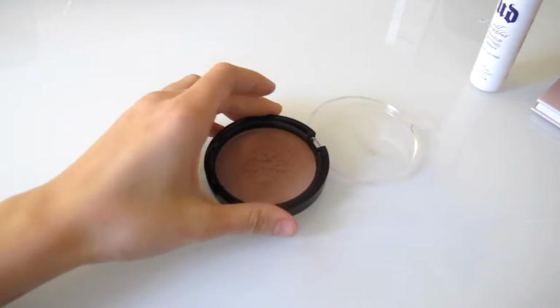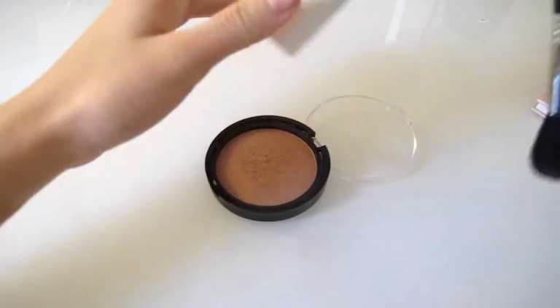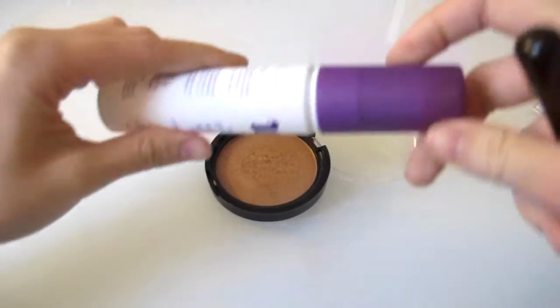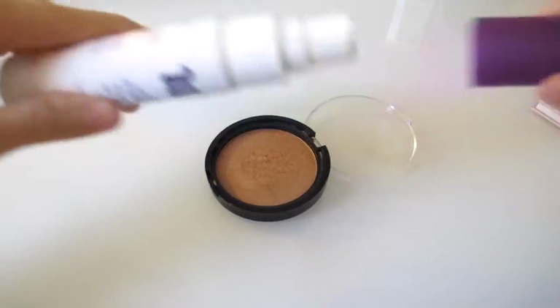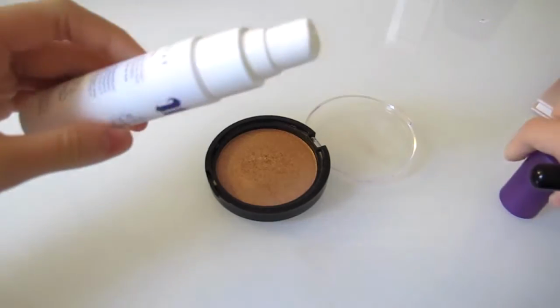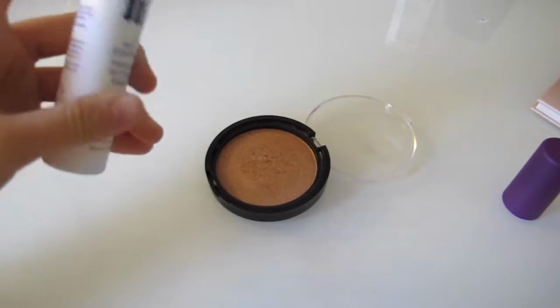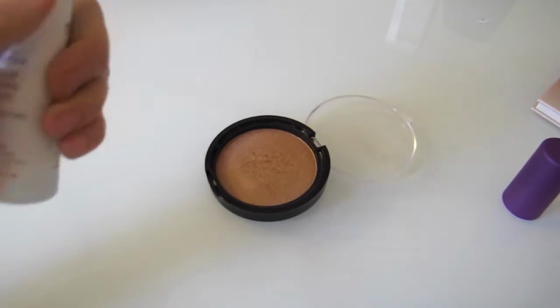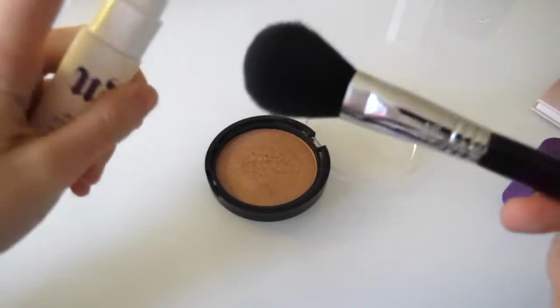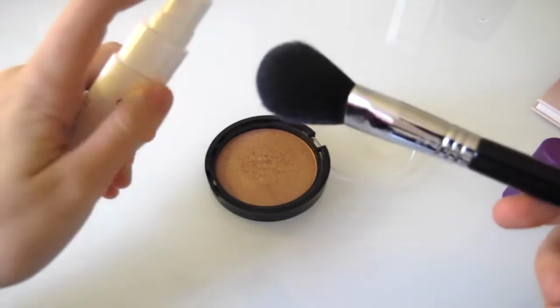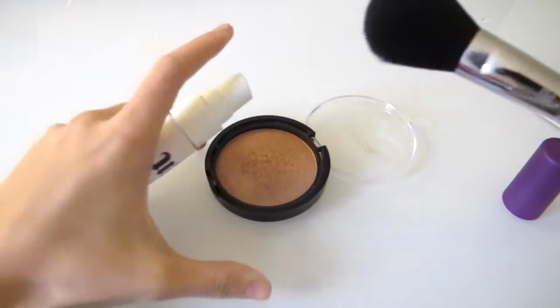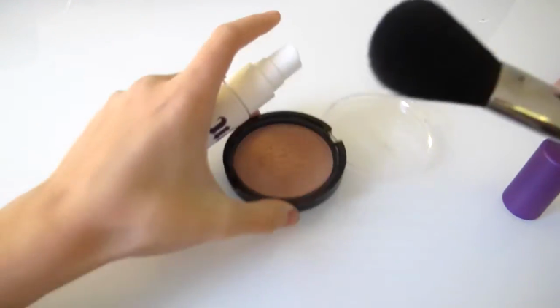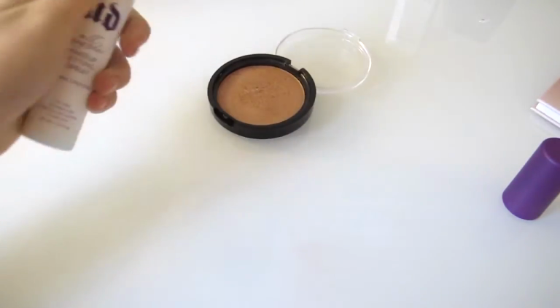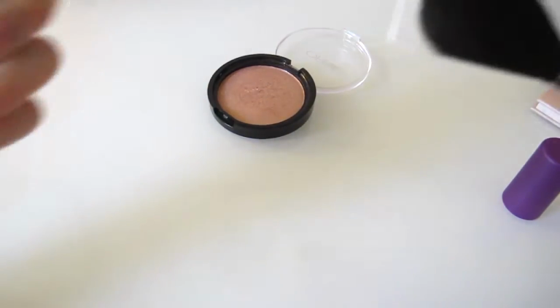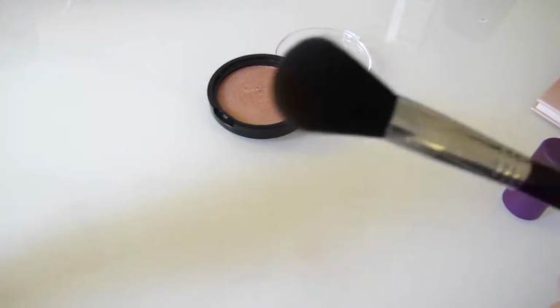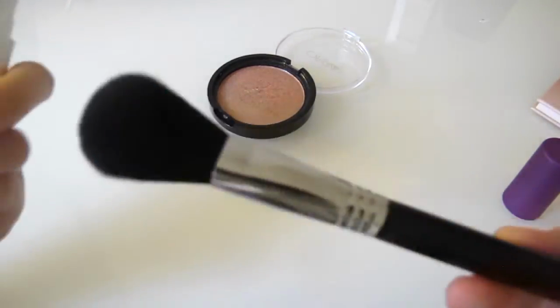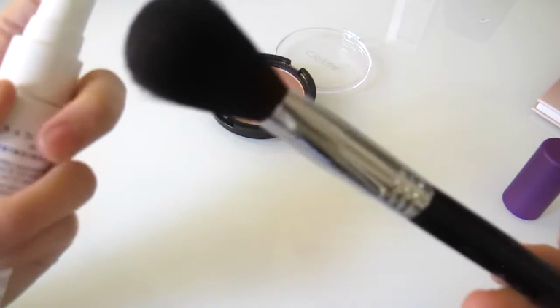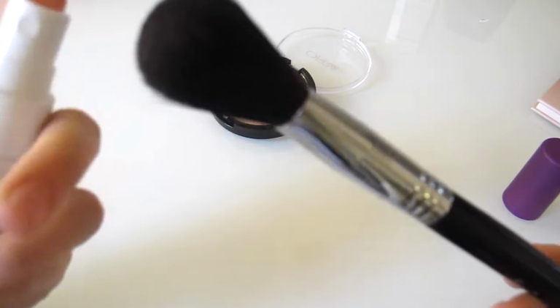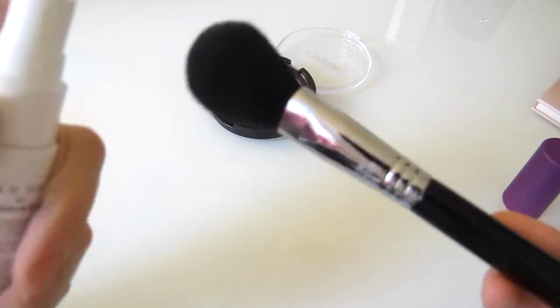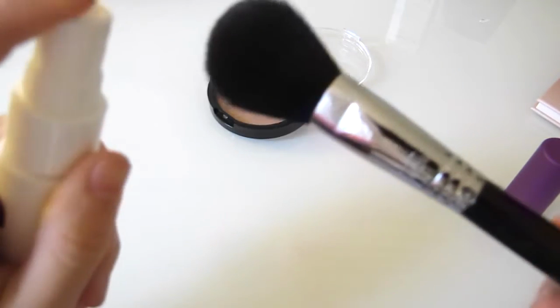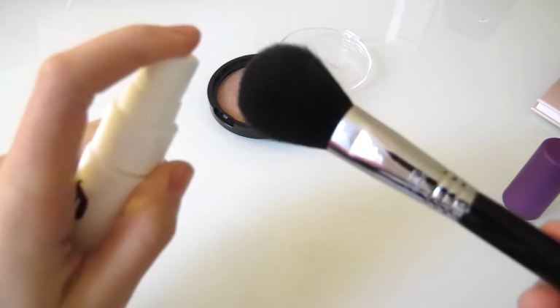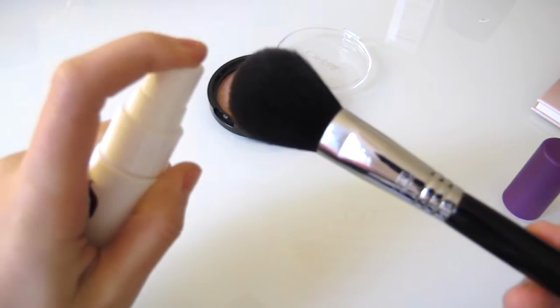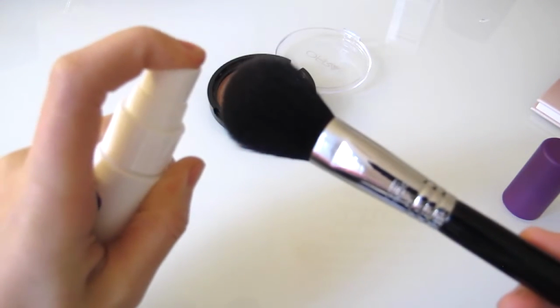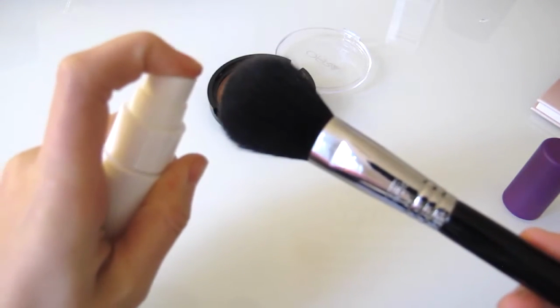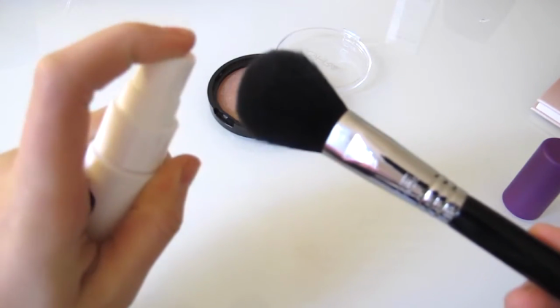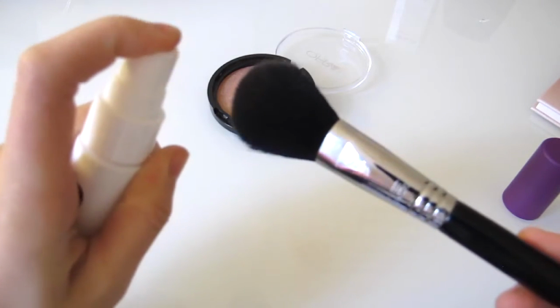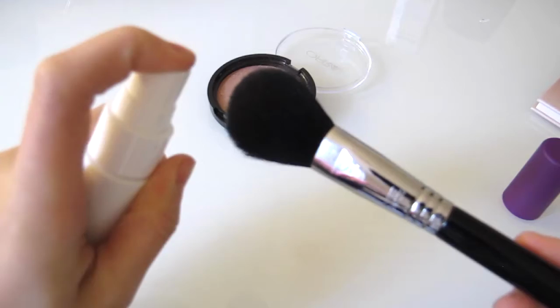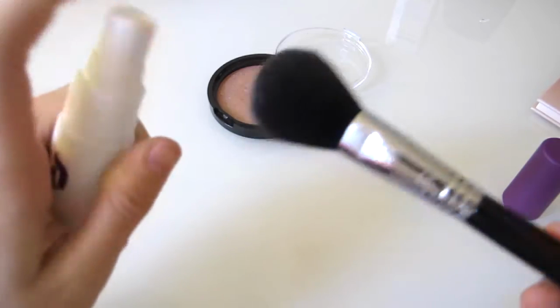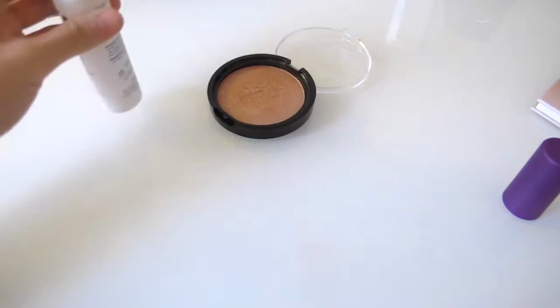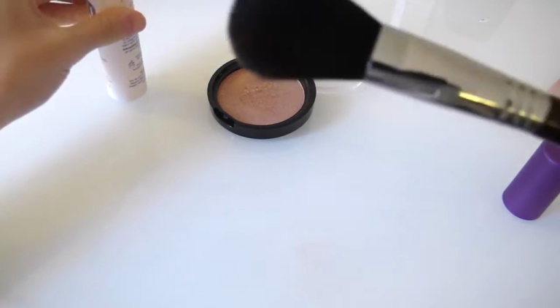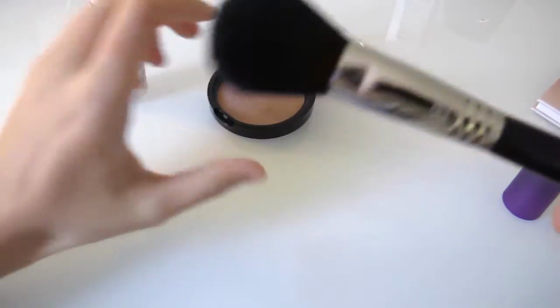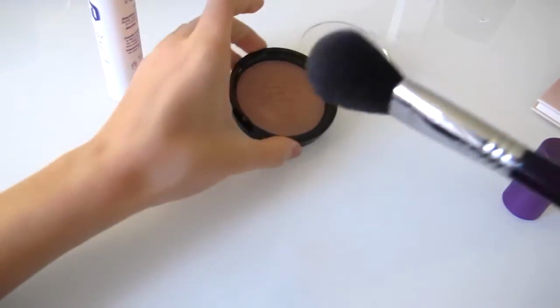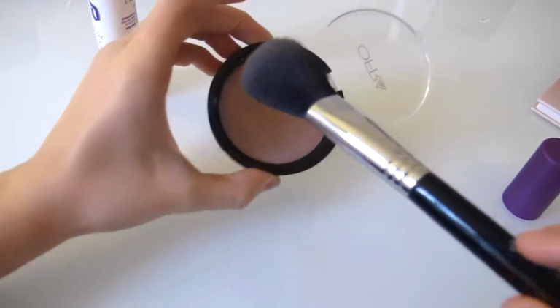Now I'm going to spray my brush with the Urban Decay All Nighter setting spray. I'll spray the brush two times and then dip it in.